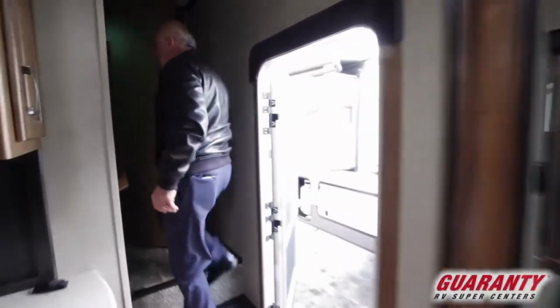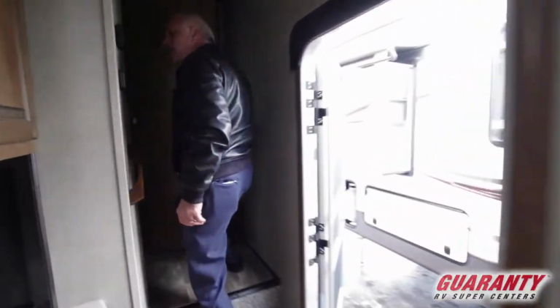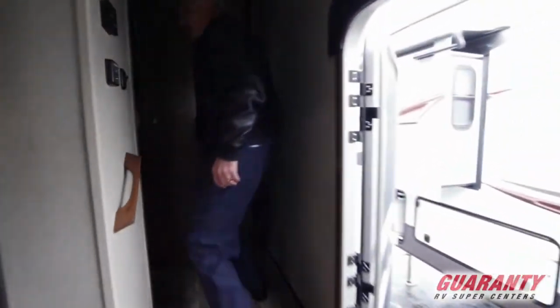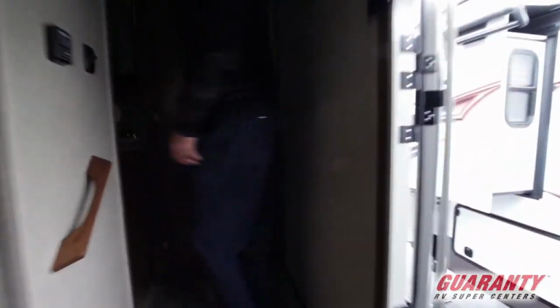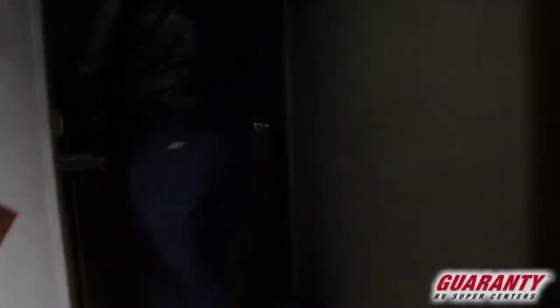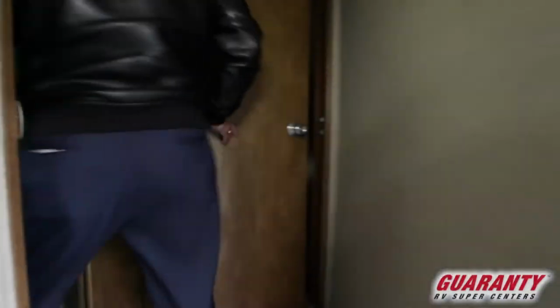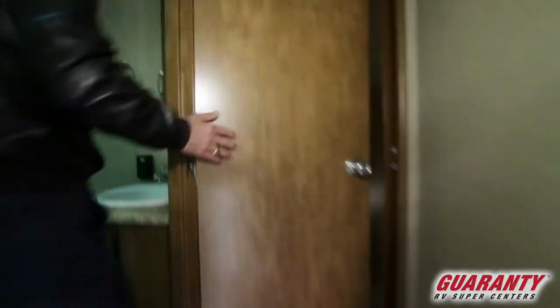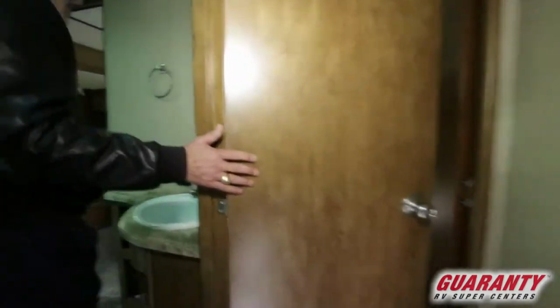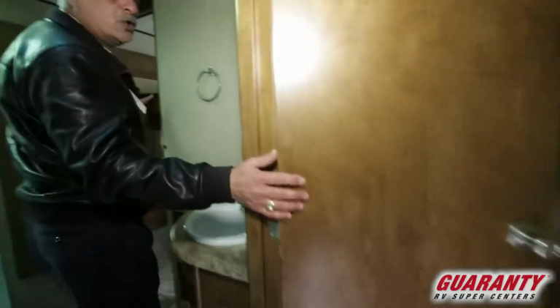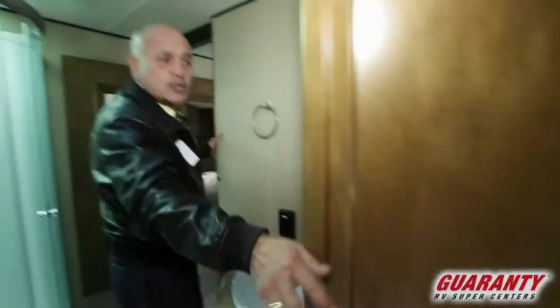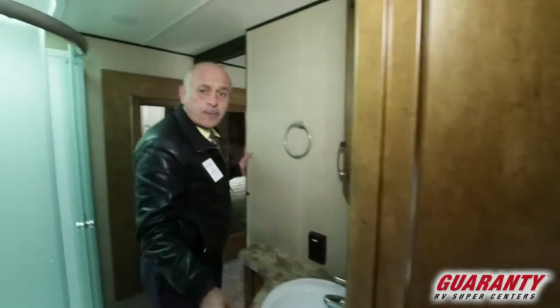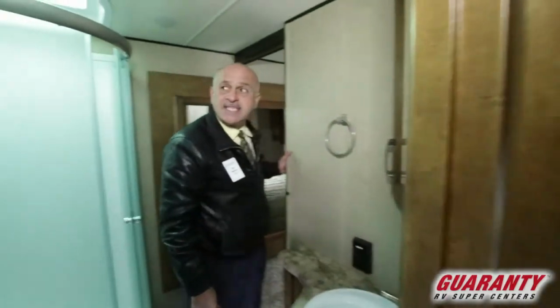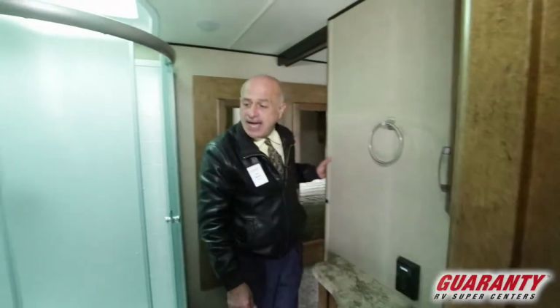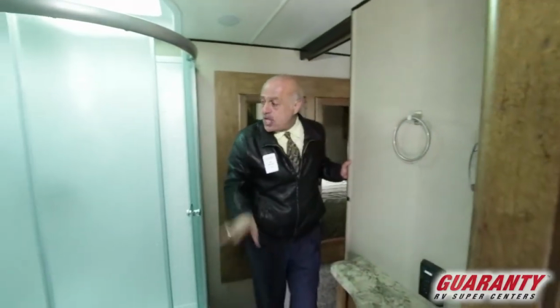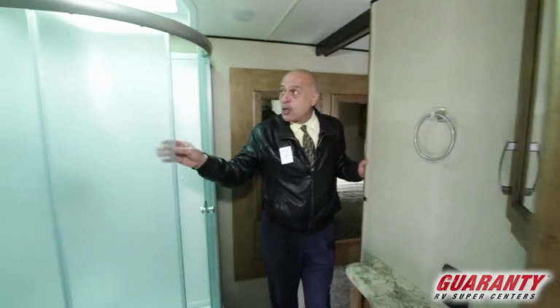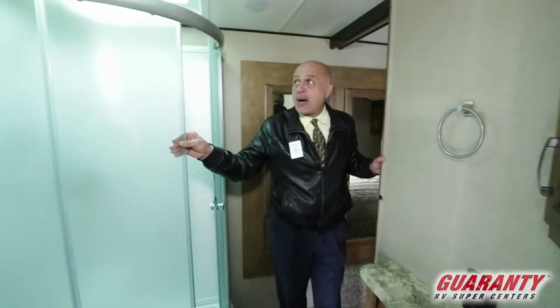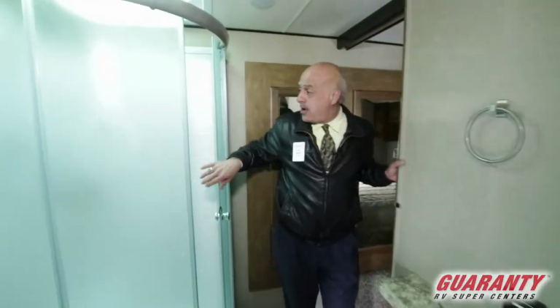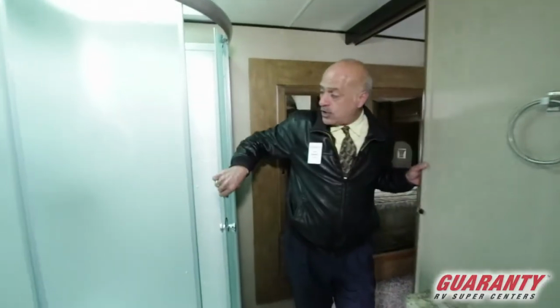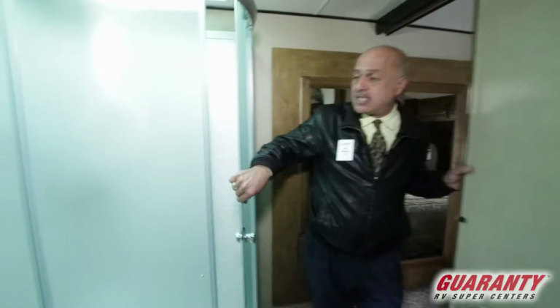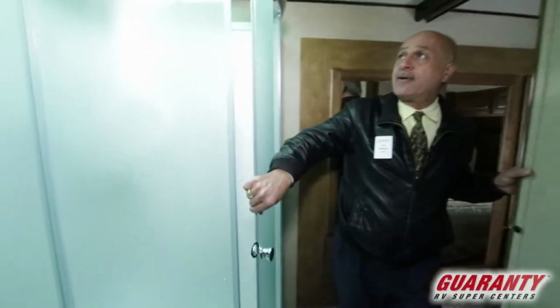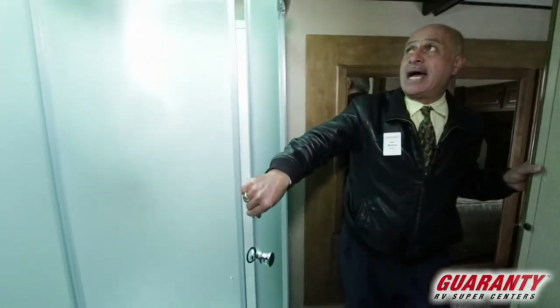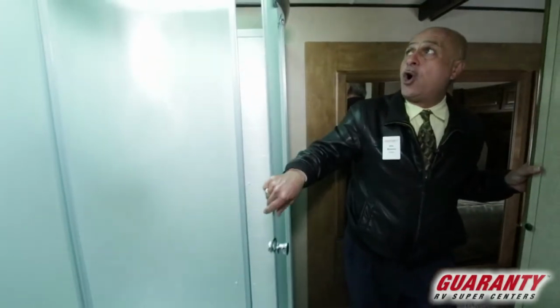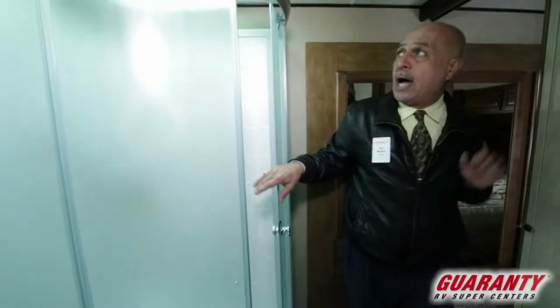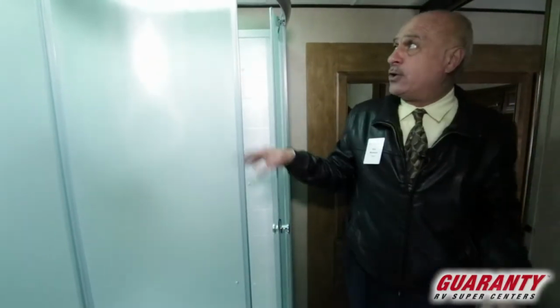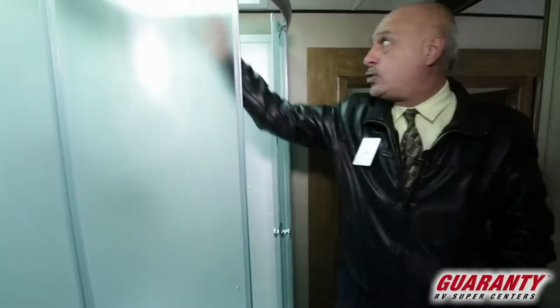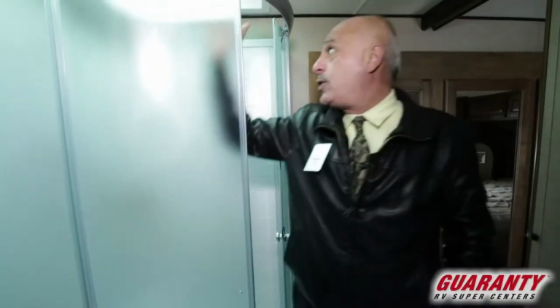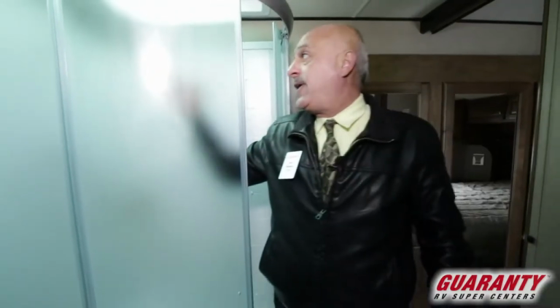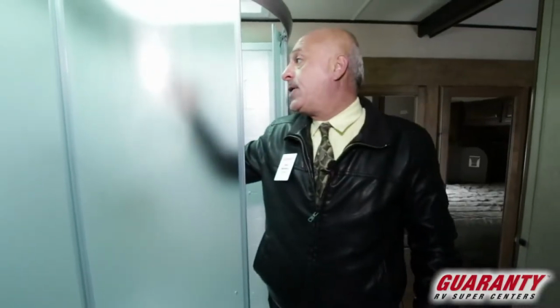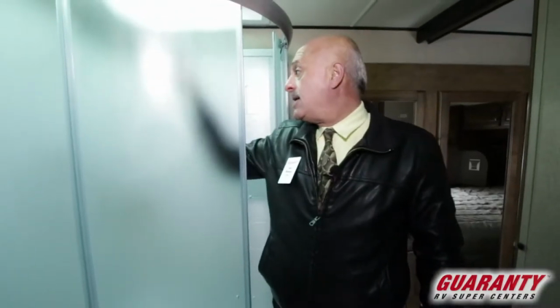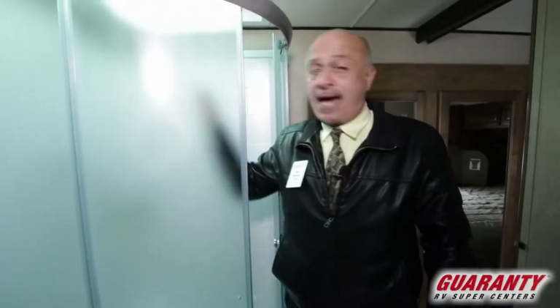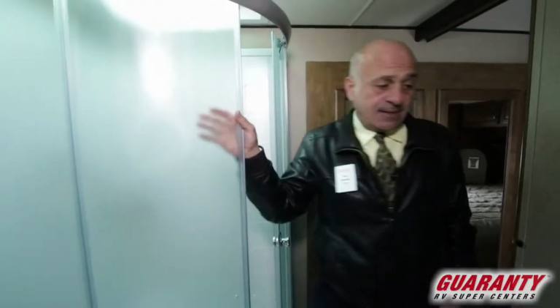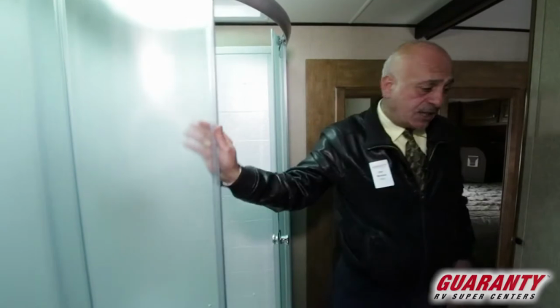I'm impressed with the bathroom. Of course there are two doors for privacy. Enclosed shower — folks, this is really nice and tall. I don't care how tall you are, you're going to fit in here. They made some really nice touches.